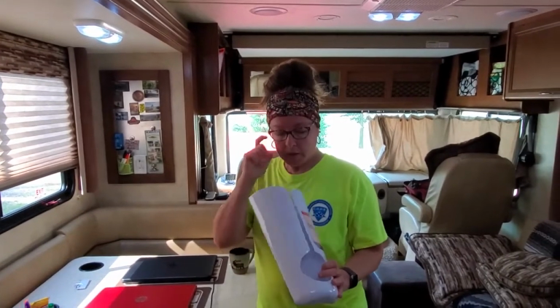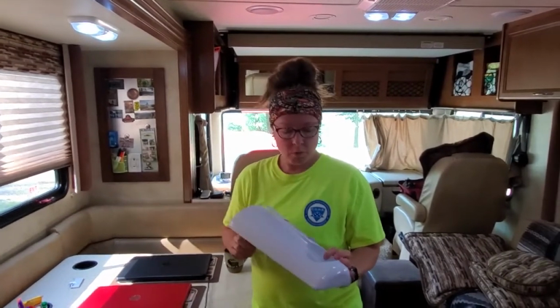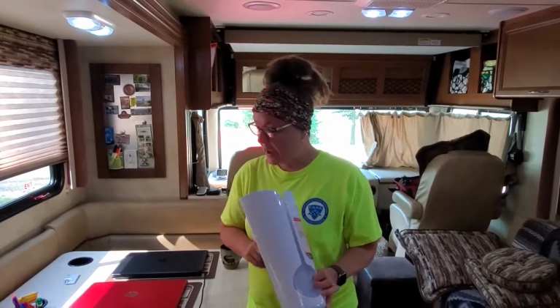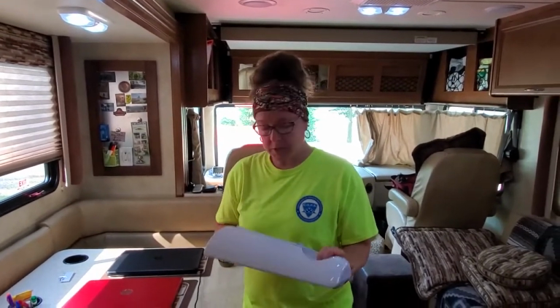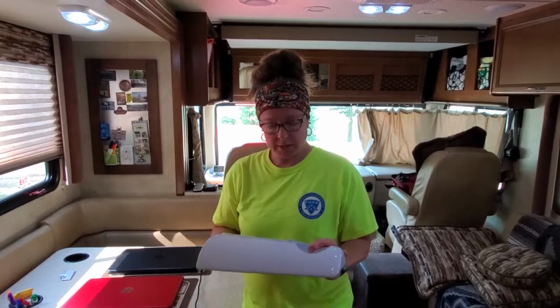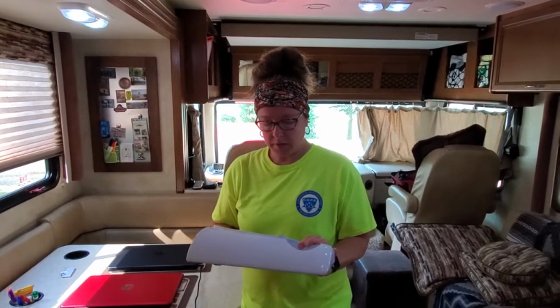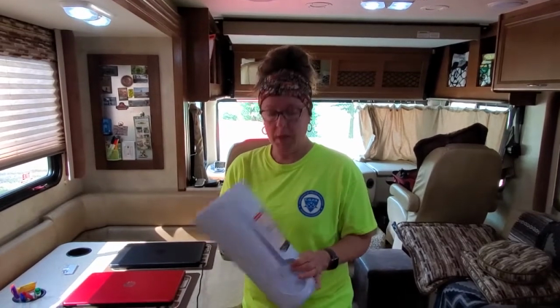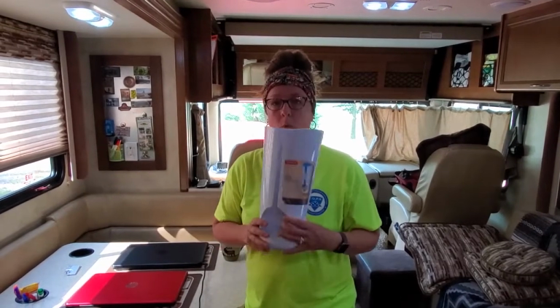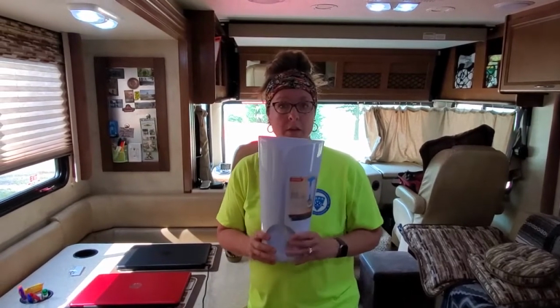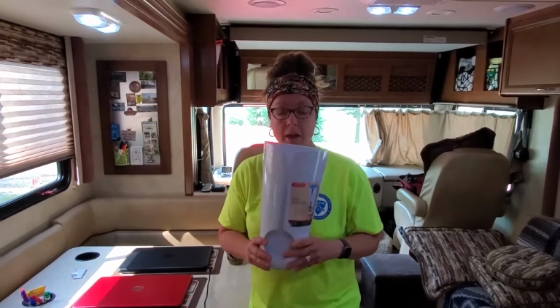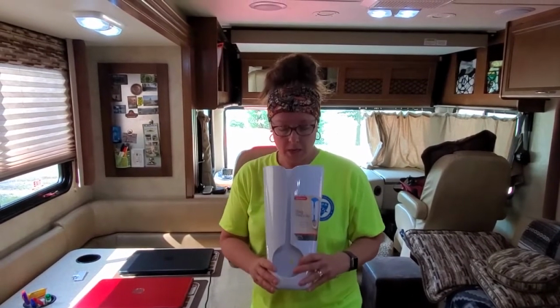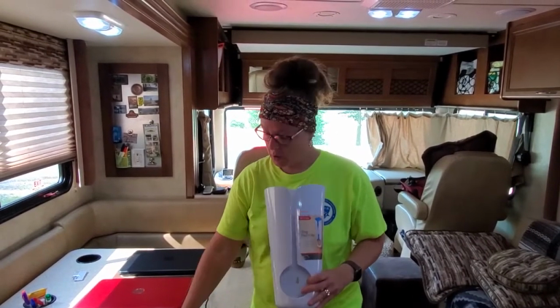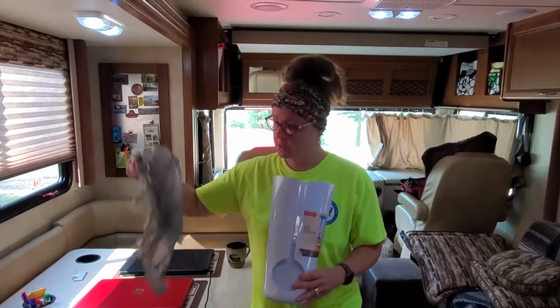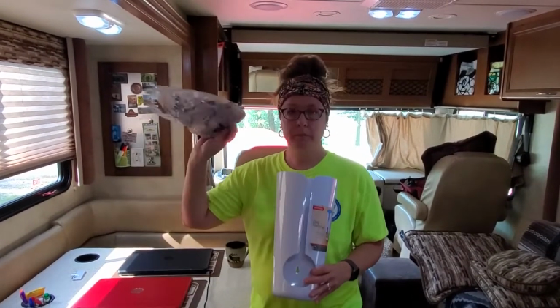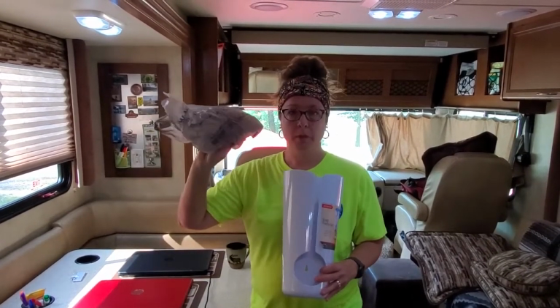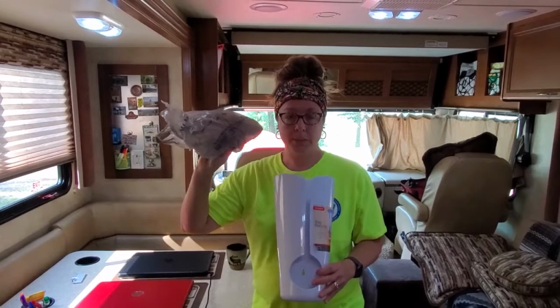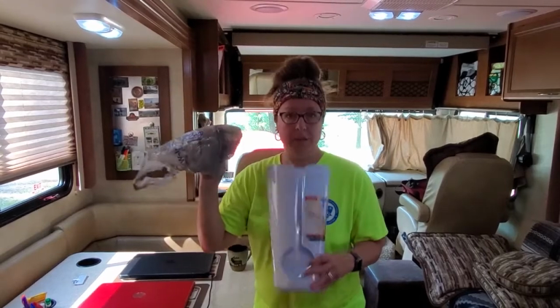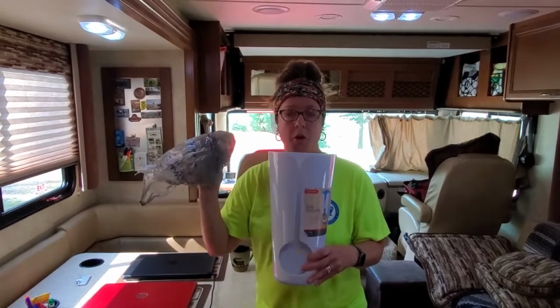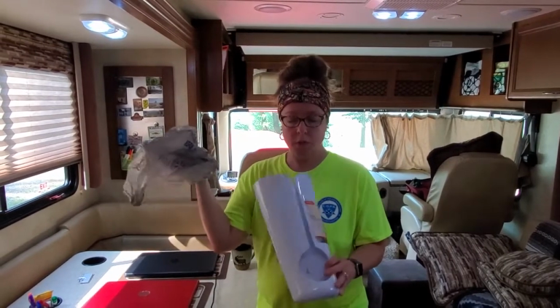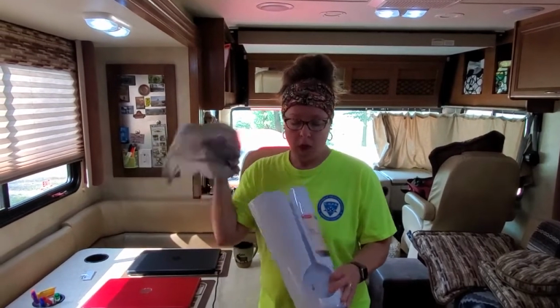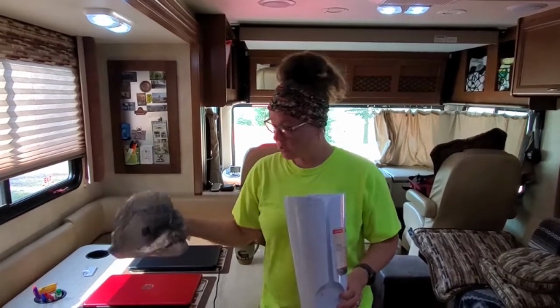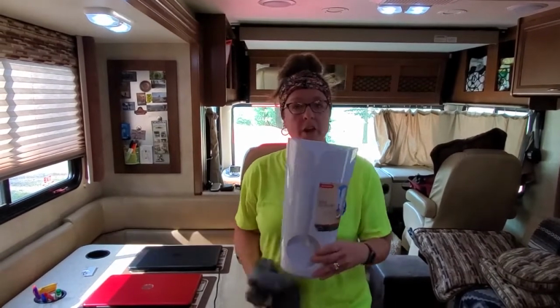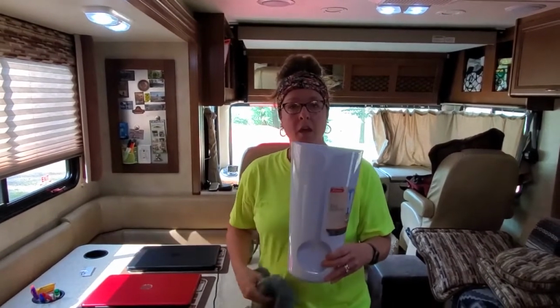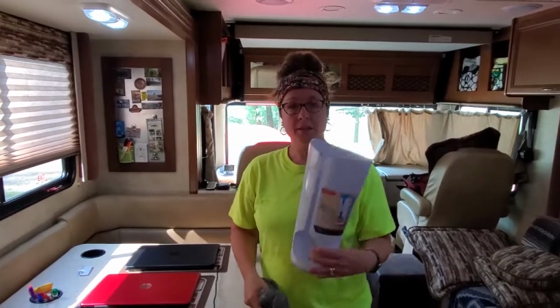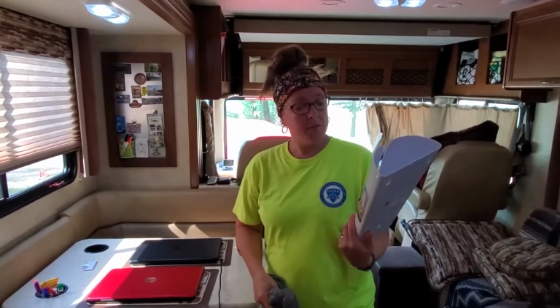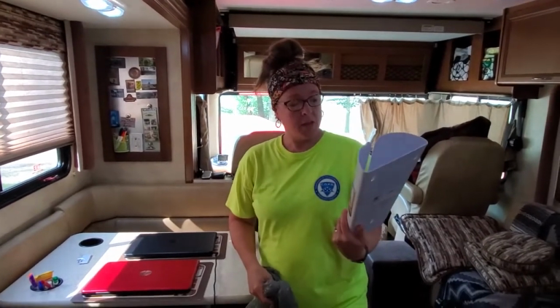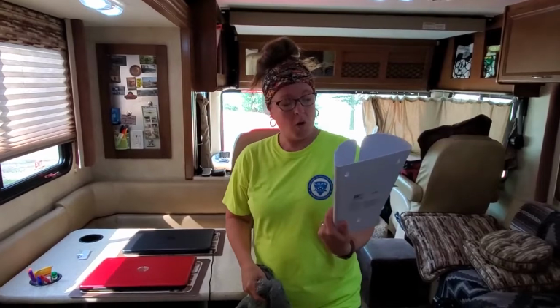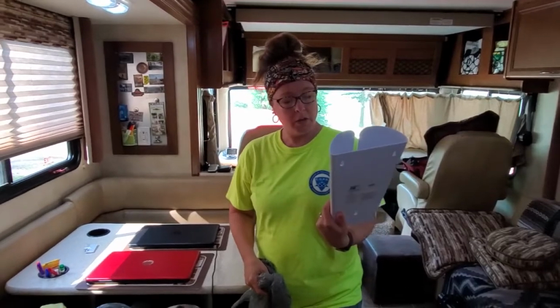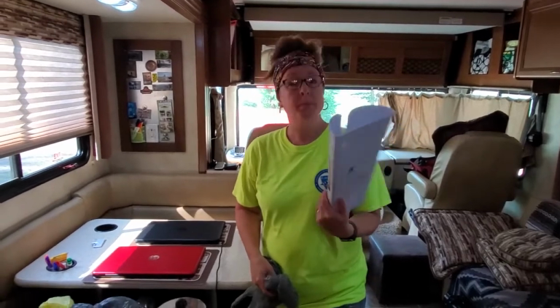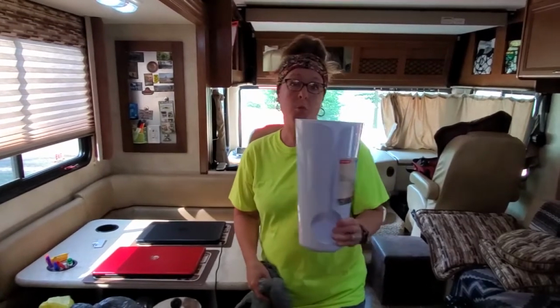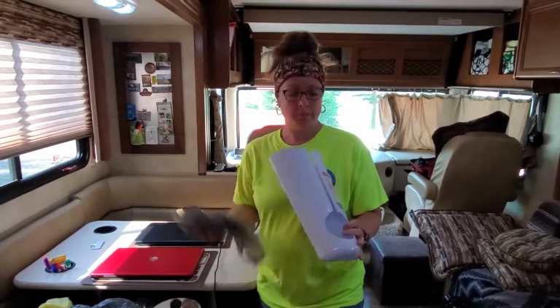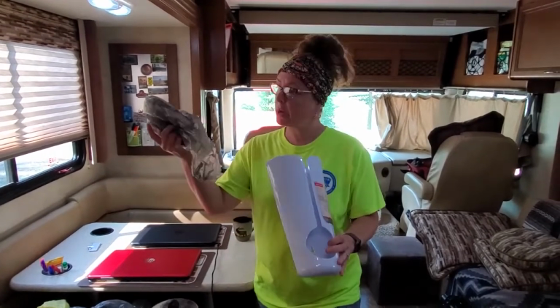So right now I'm just going to see if it's going to be worth it and how many of these little plastic bags this is going to hold. I'm just going to start shoving and see if this thing can hold as many as I want it to. So here we go.